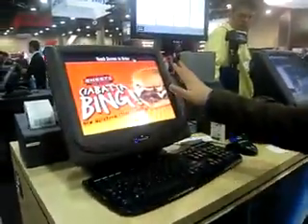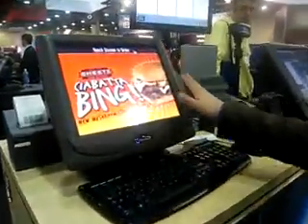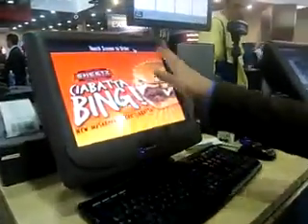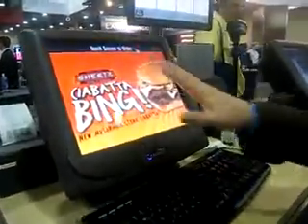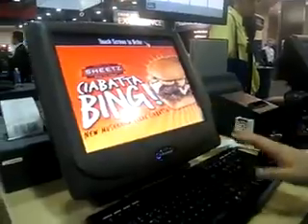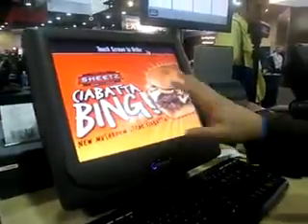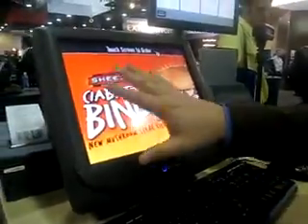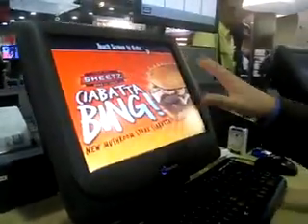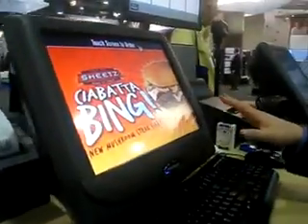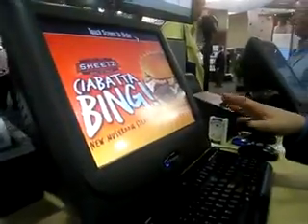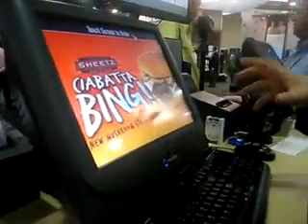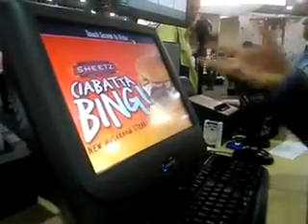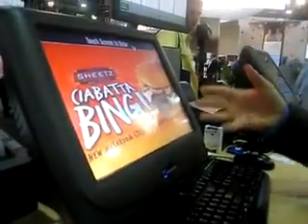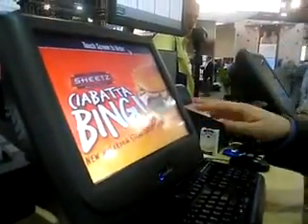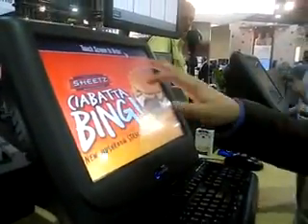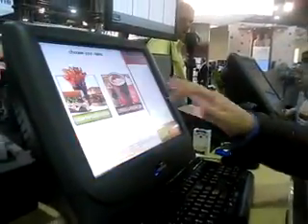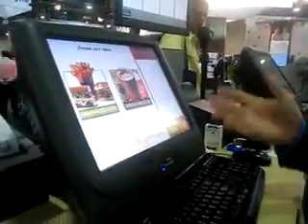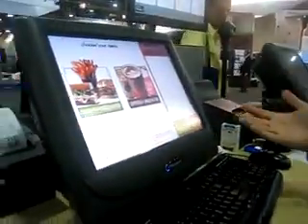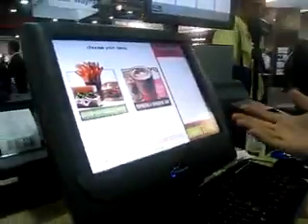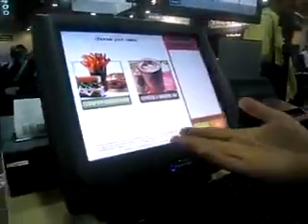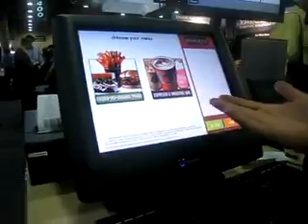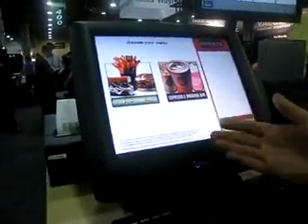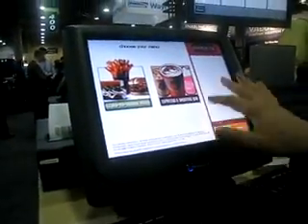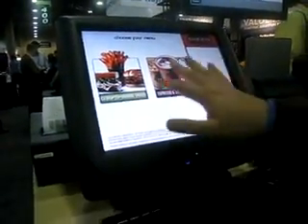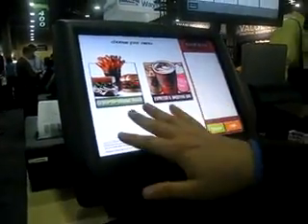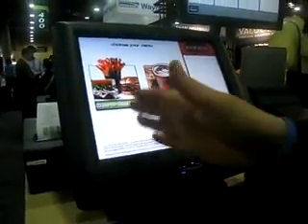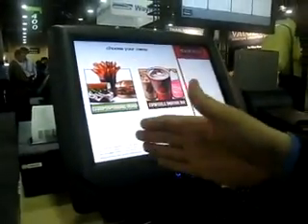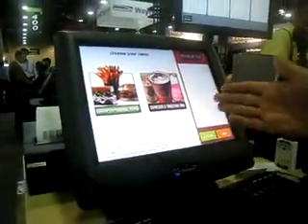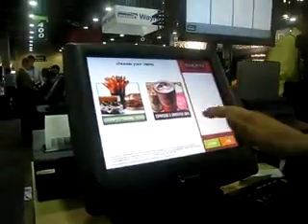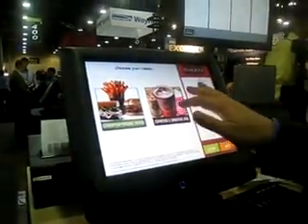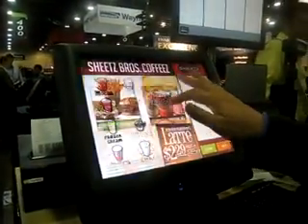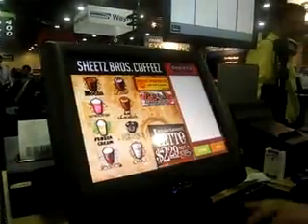A customer can come up to the terminal. We use this introduction screen to really advertise new products. If they touch the screen, it'll bring them to a menu. In this case, we've got food and a coffee bar.